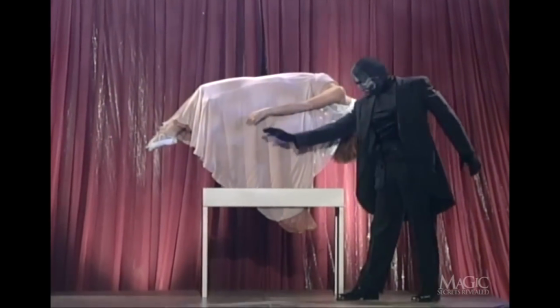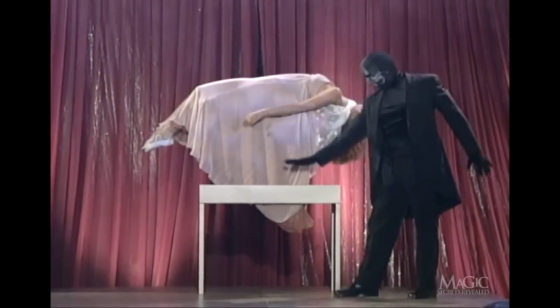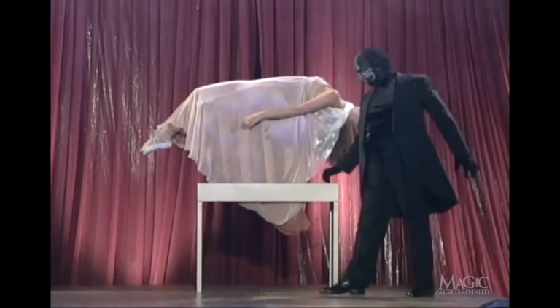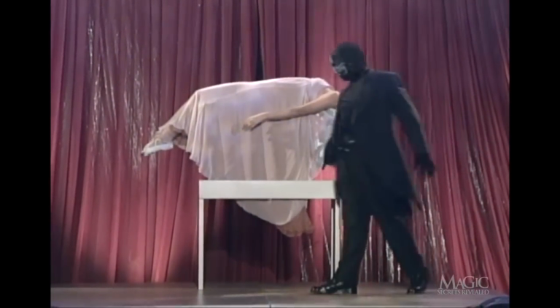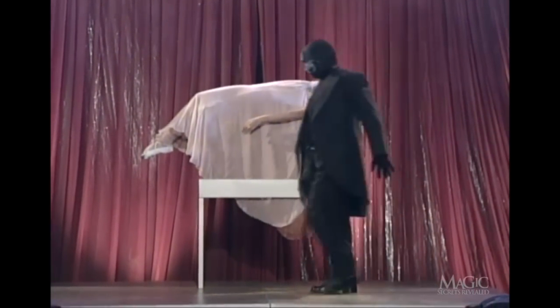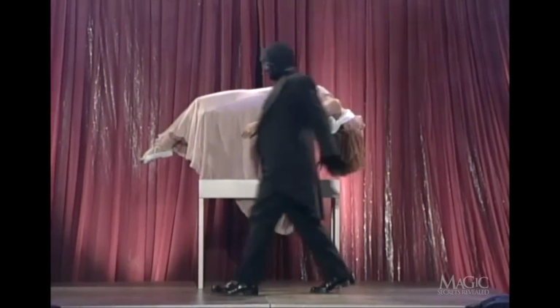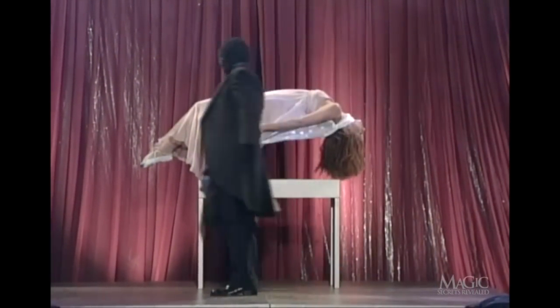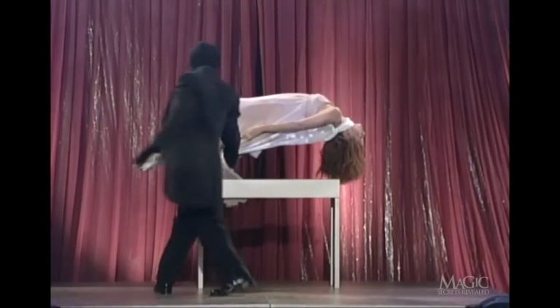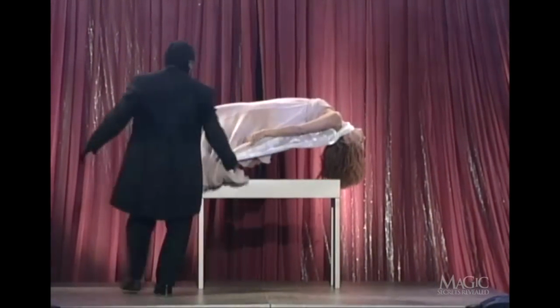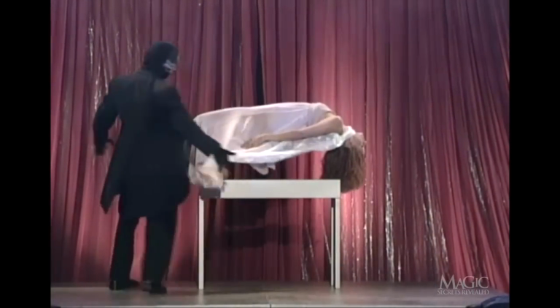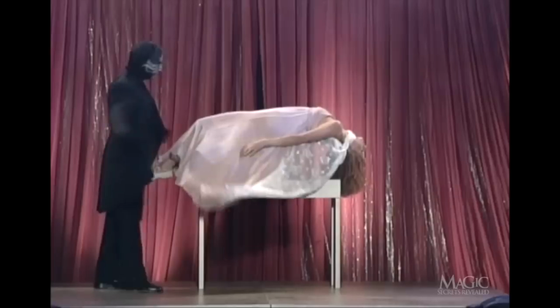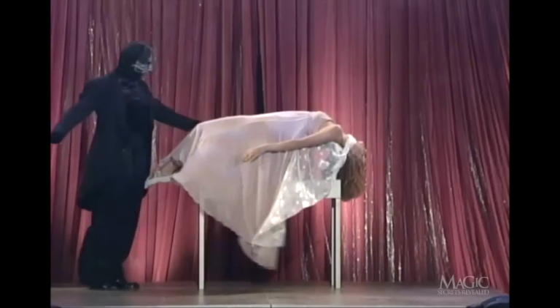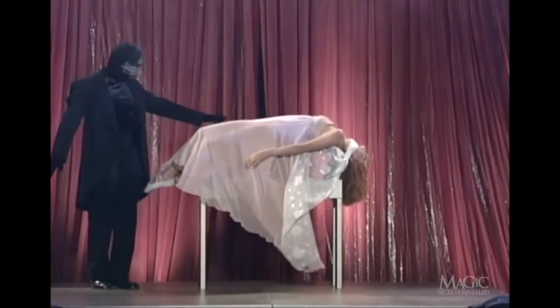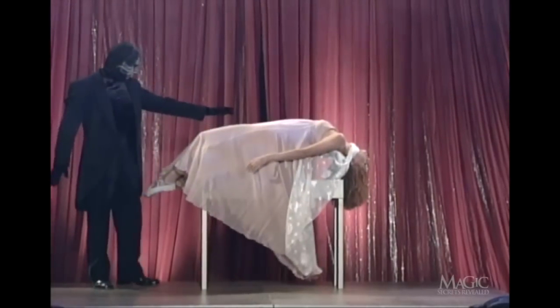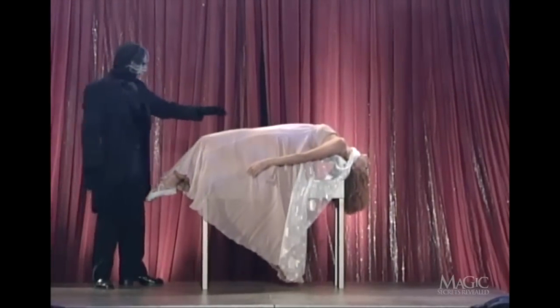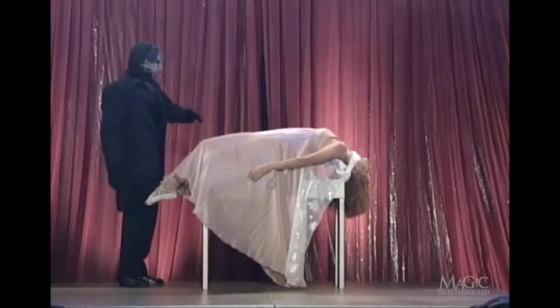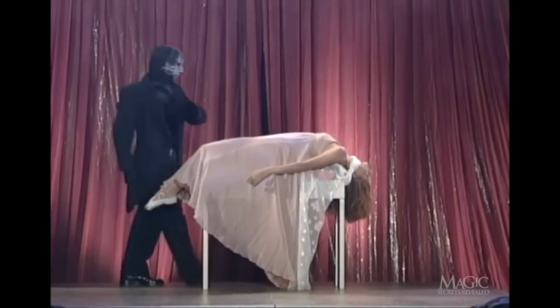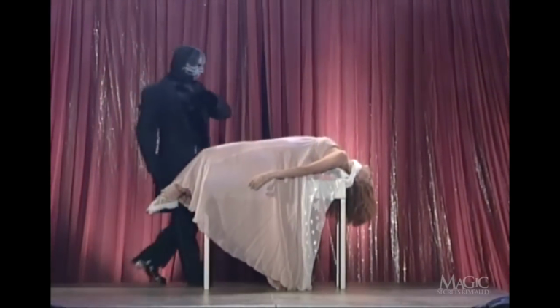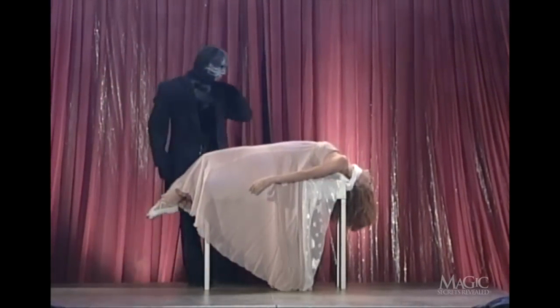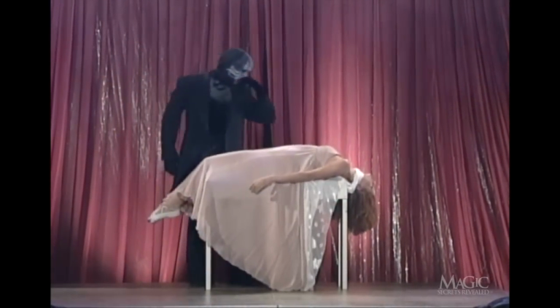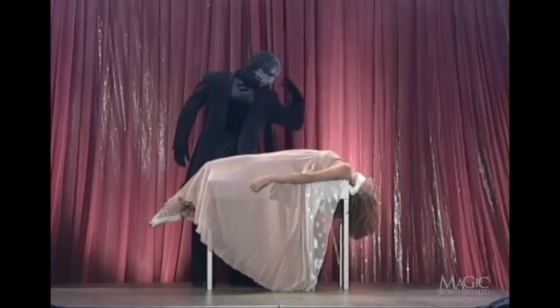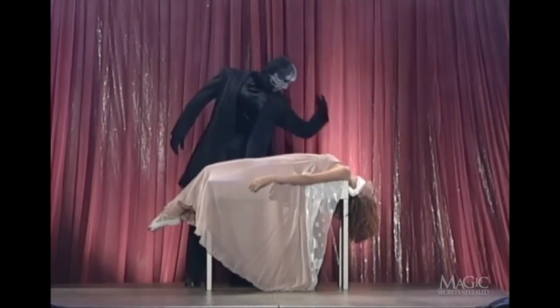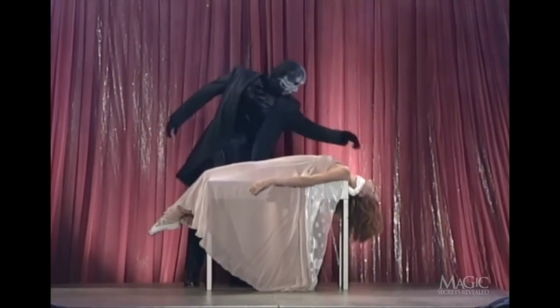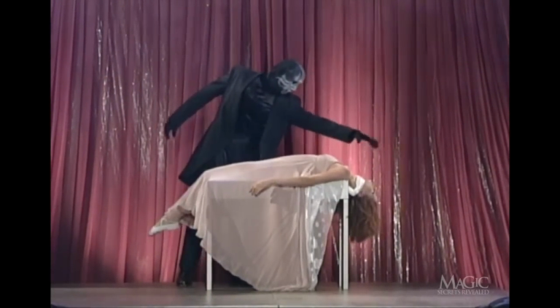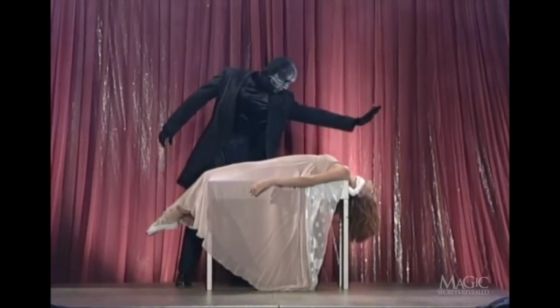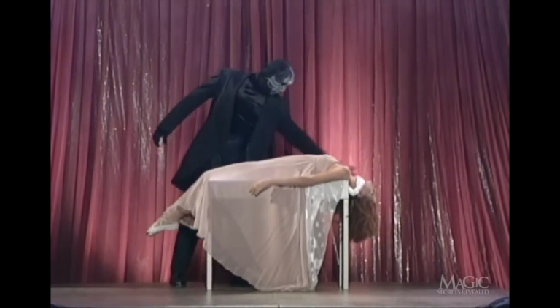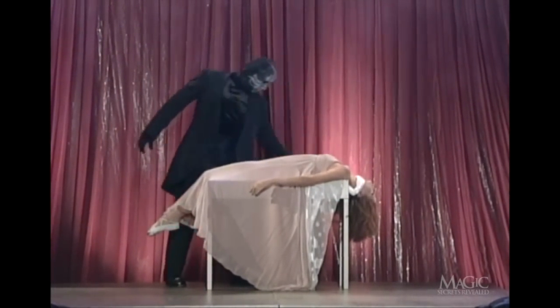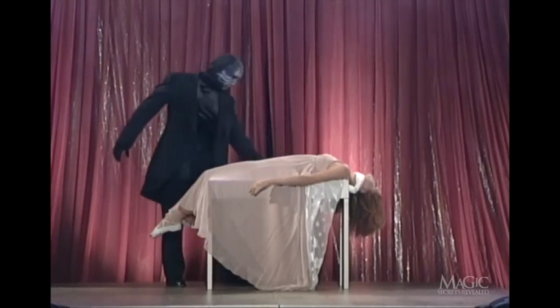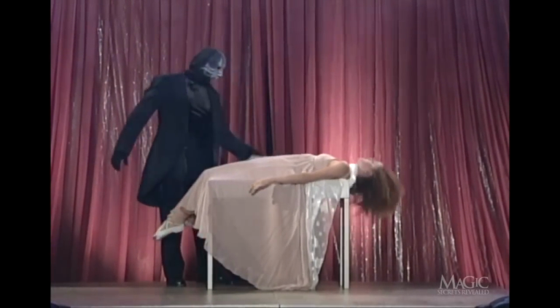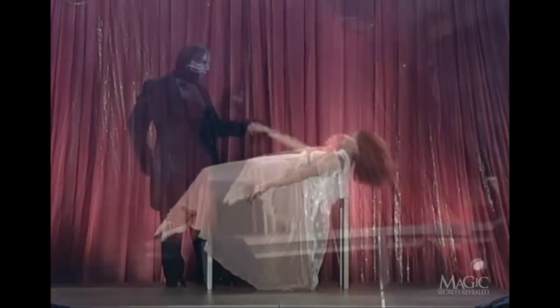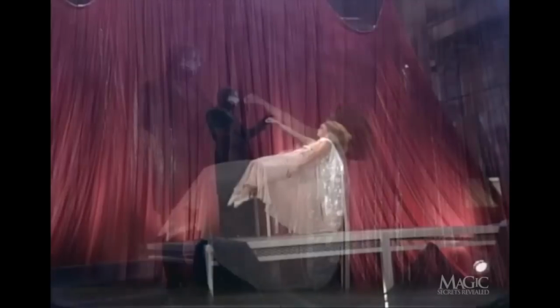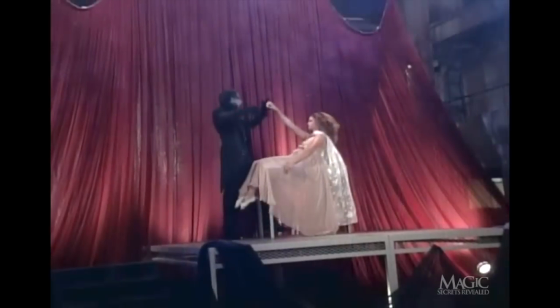And that's the secret behind this classic illusion. Sorry to bring you back down to Earth, but this is the only way to levitate.